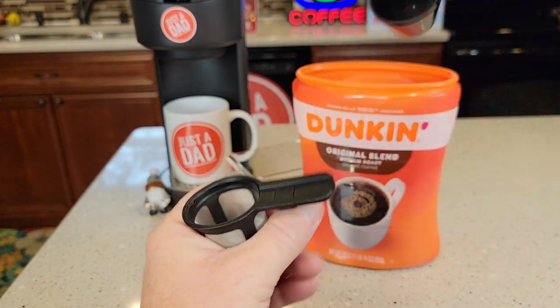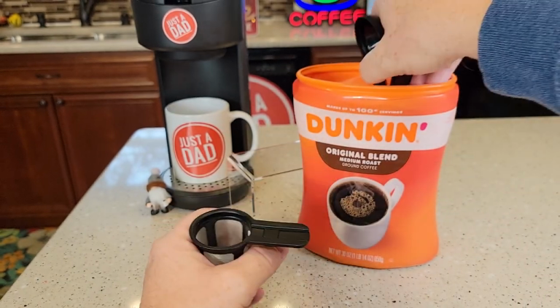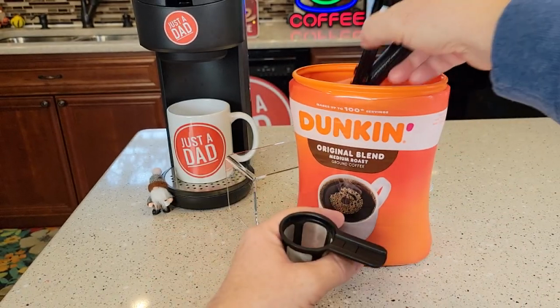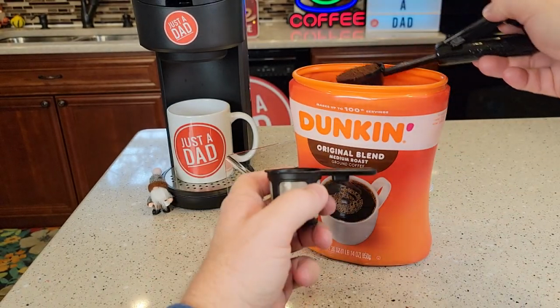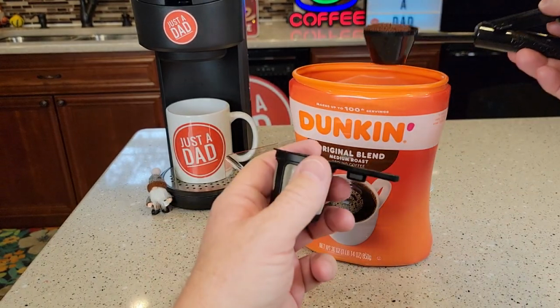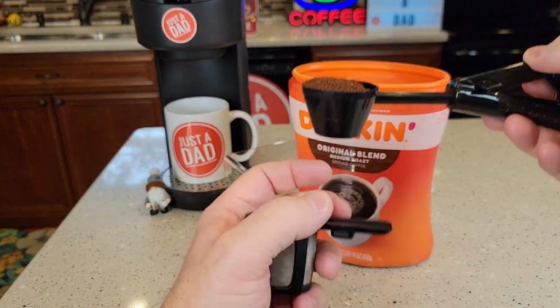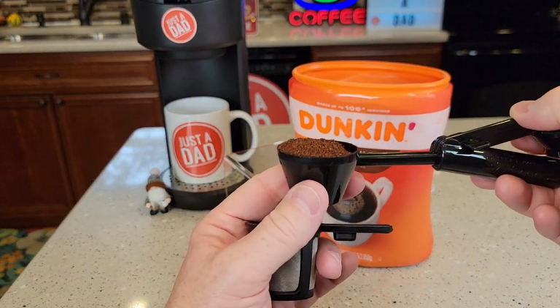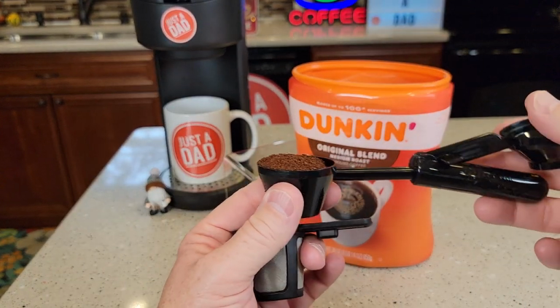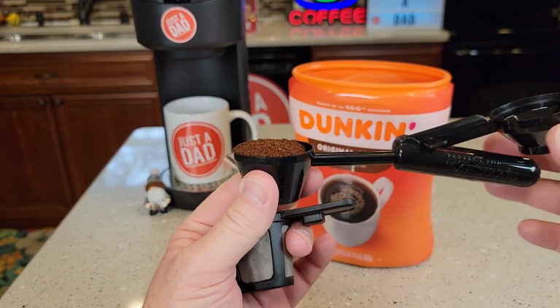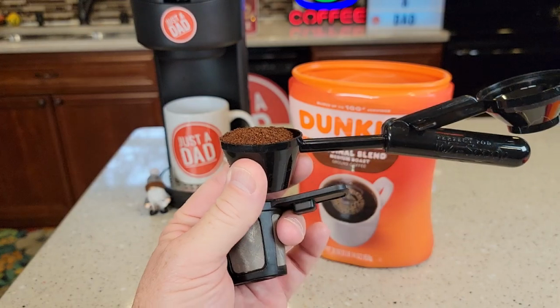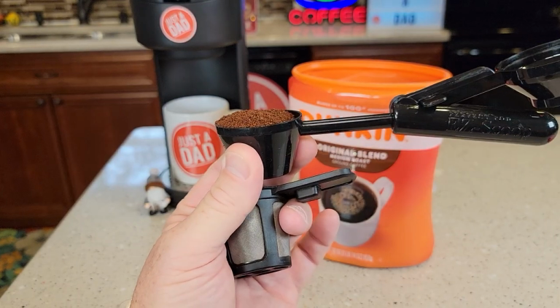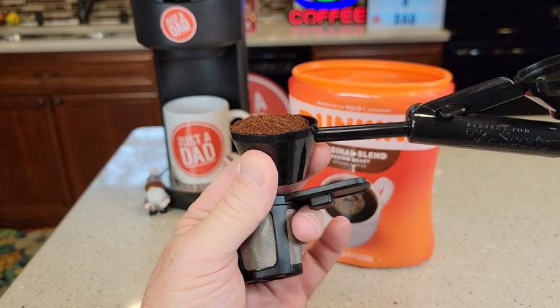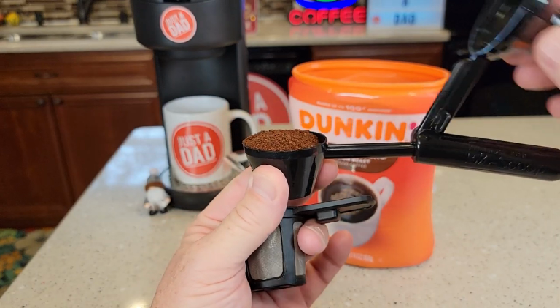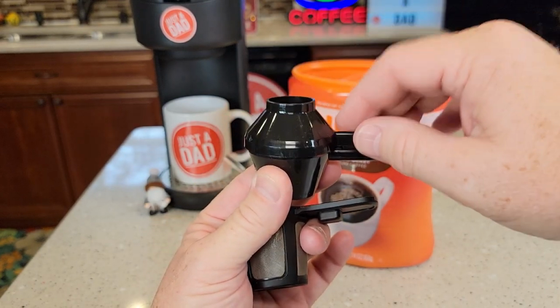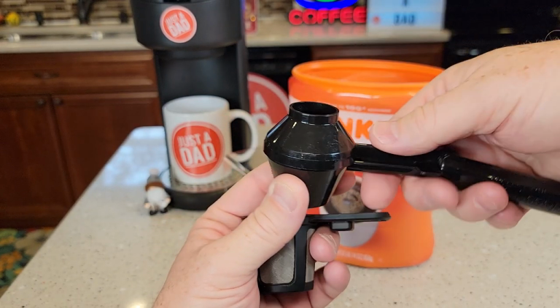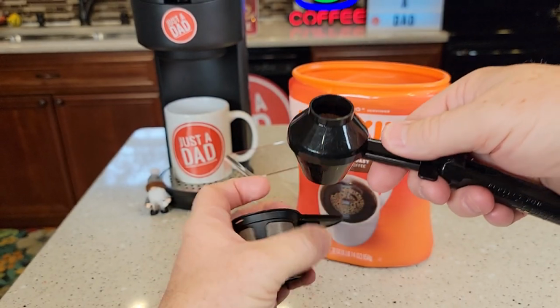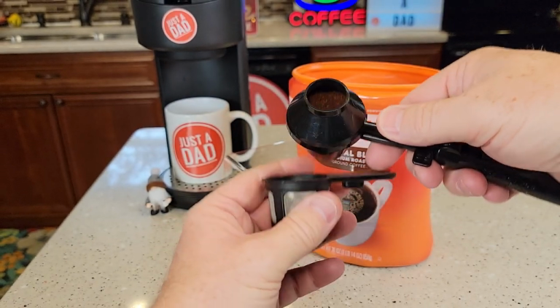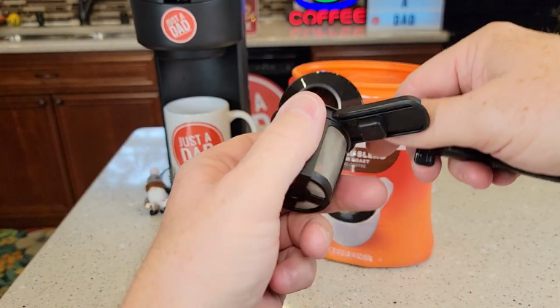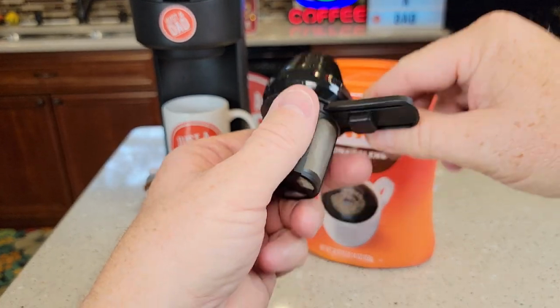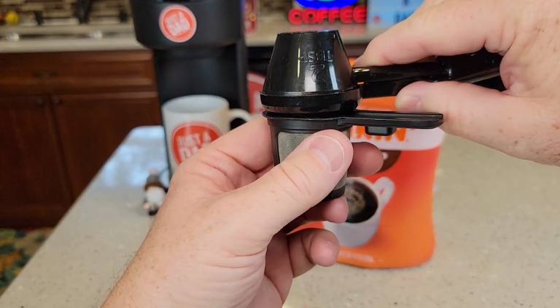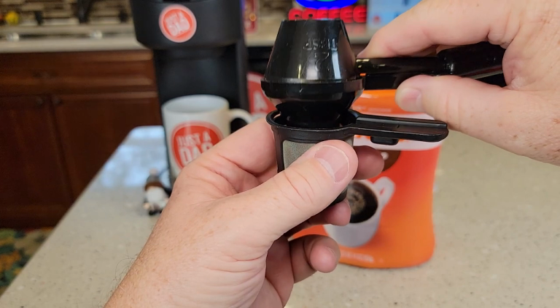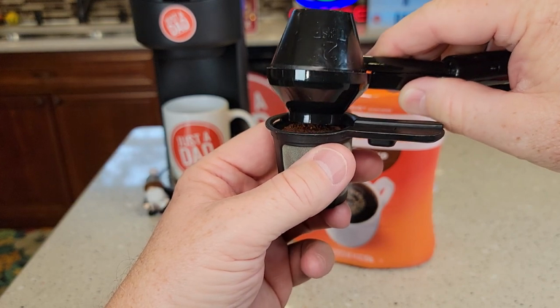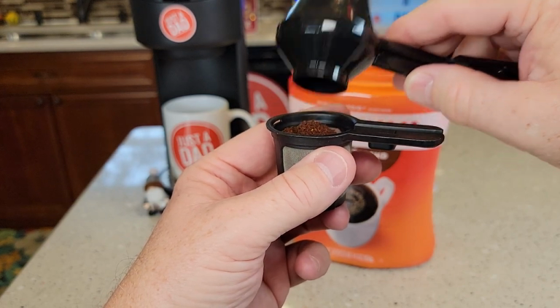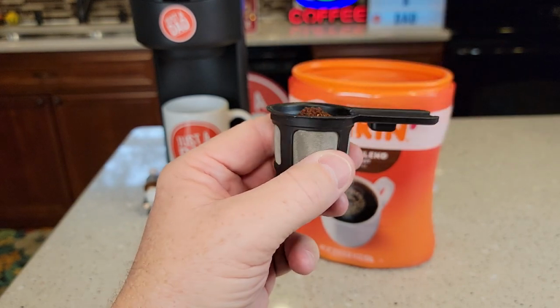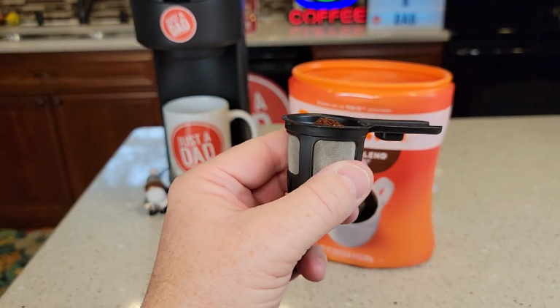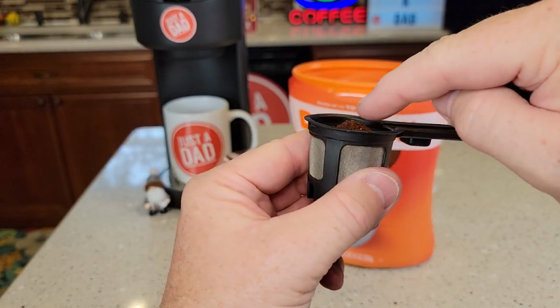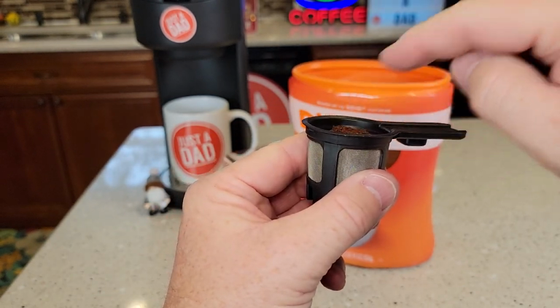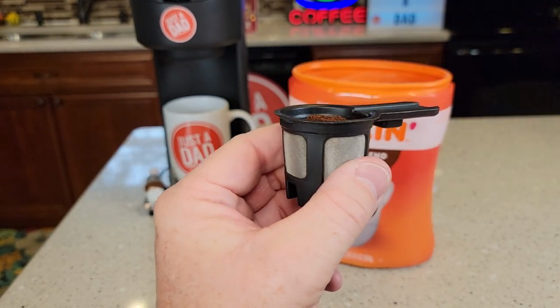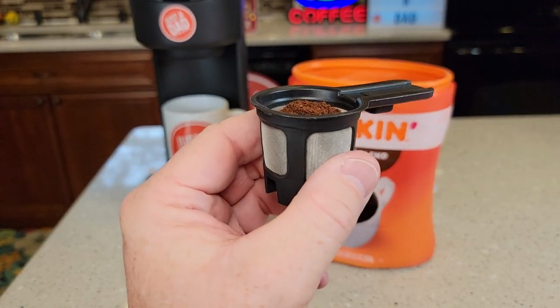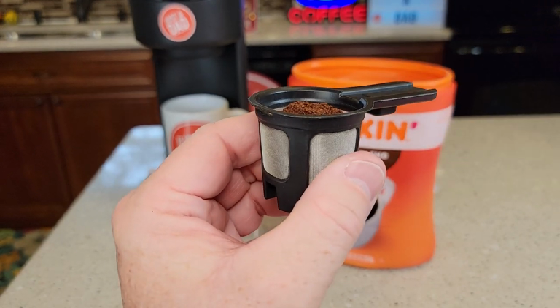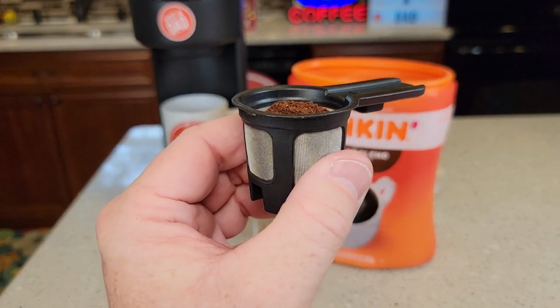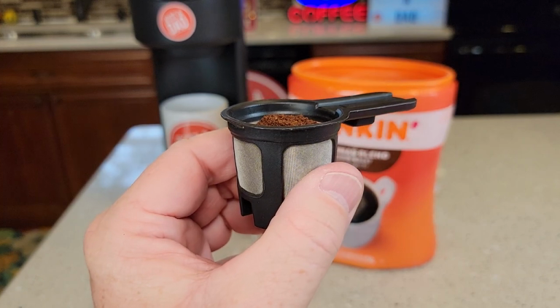Let's get our coffee — just make sure it's ground at a medium grind — and you're simply going to lower the lid so it goes in there really easy. There is a max line; we don't want to go above that little rim there. That's the max.